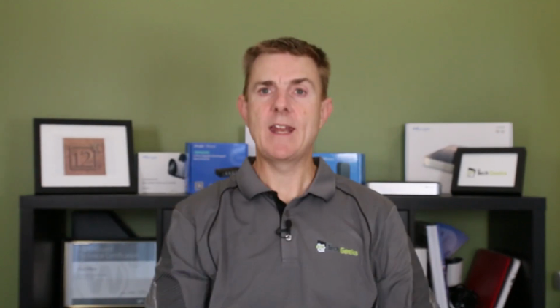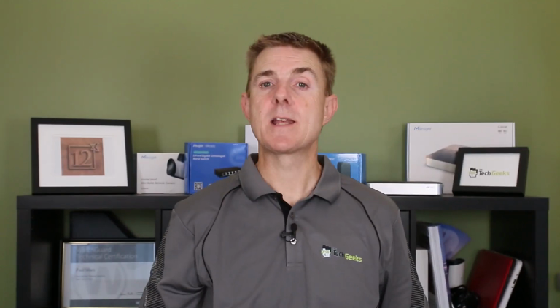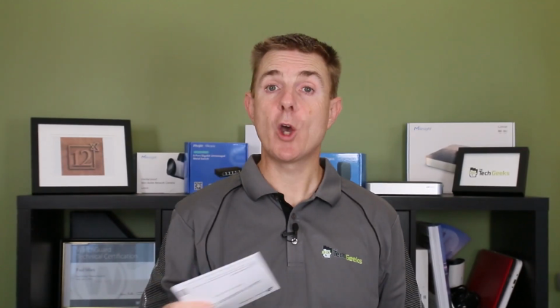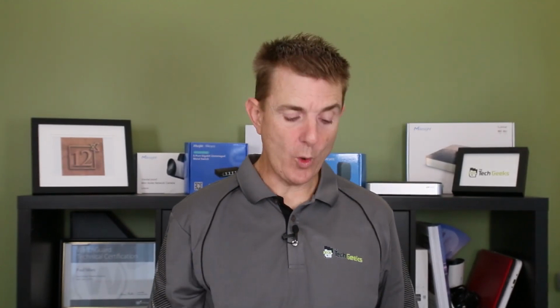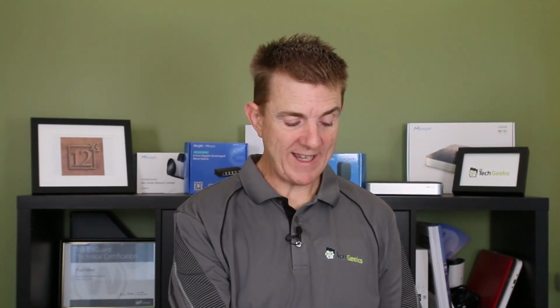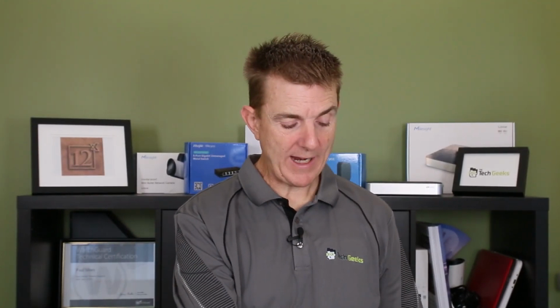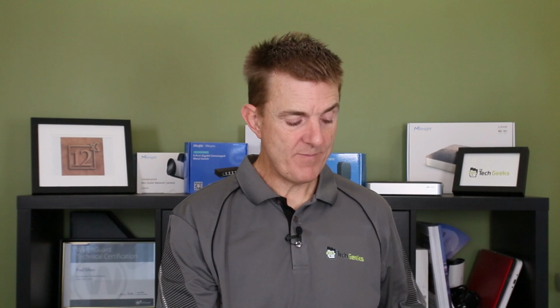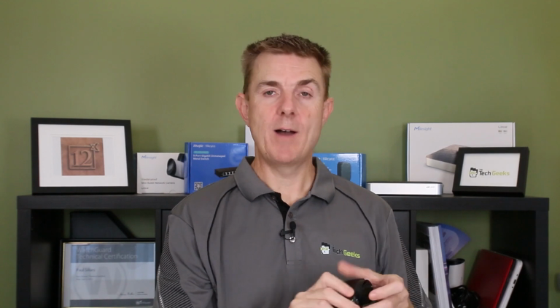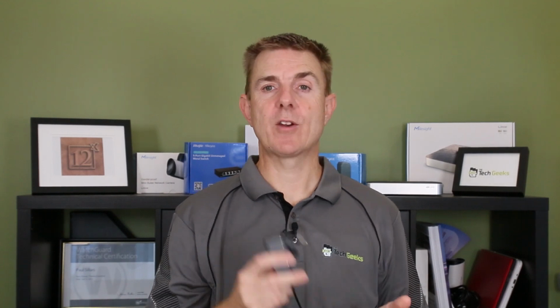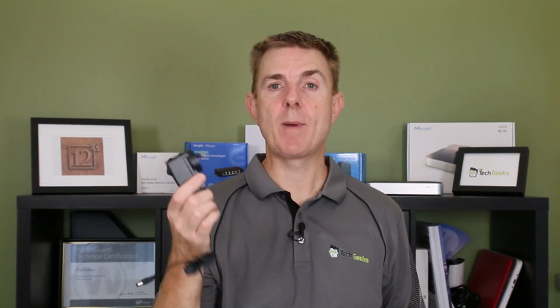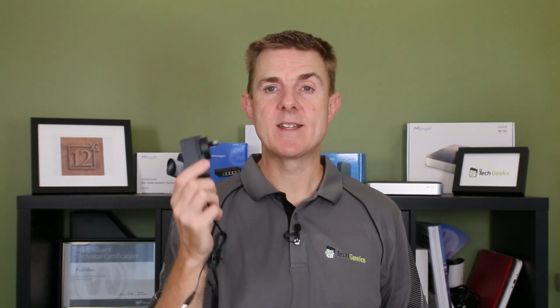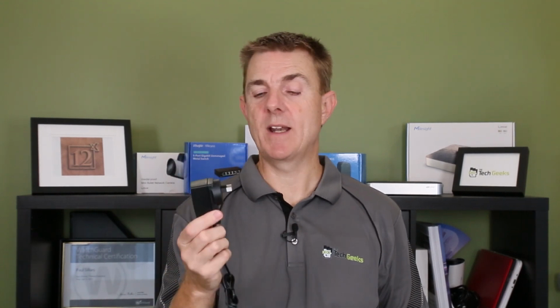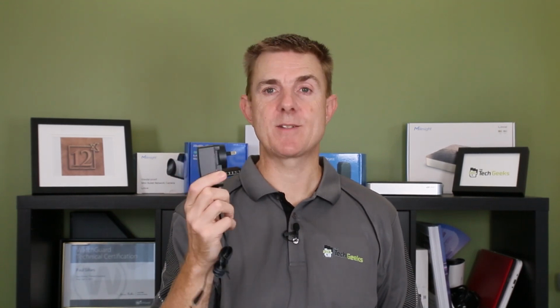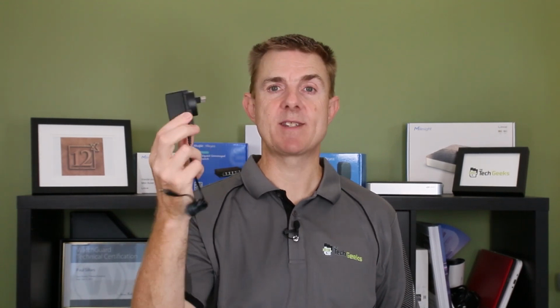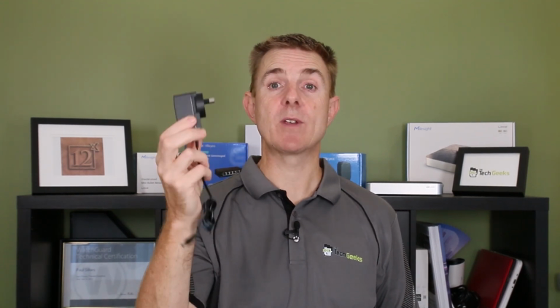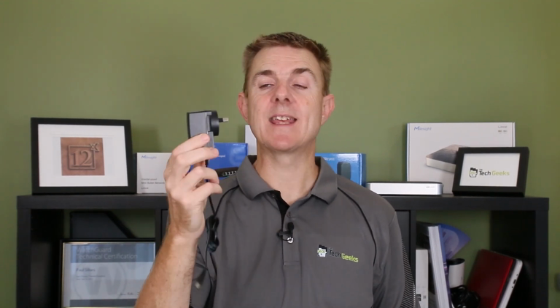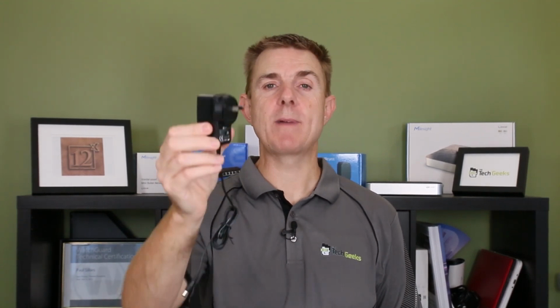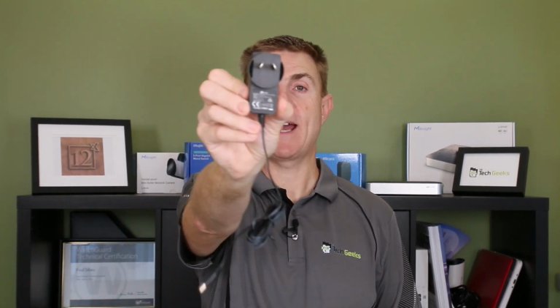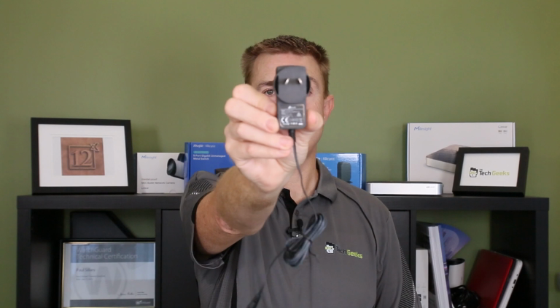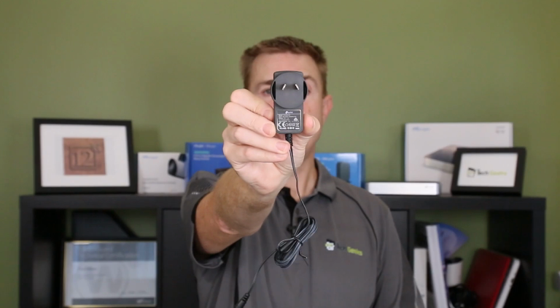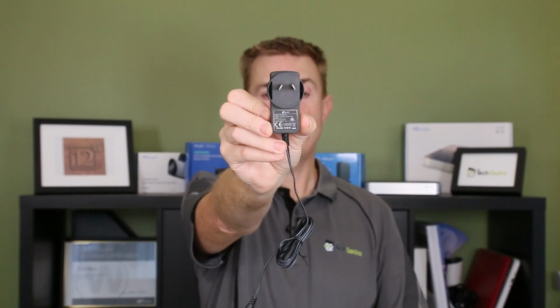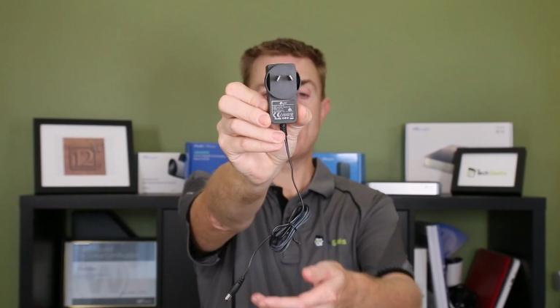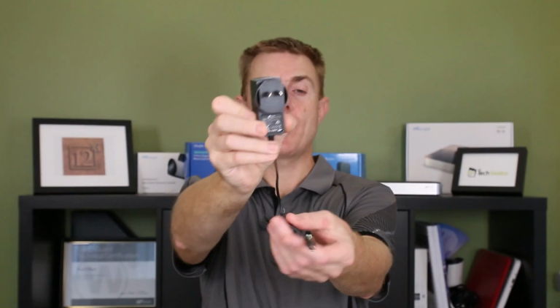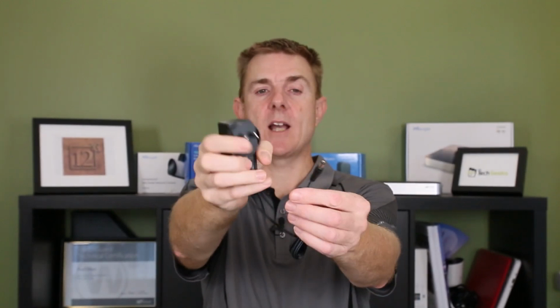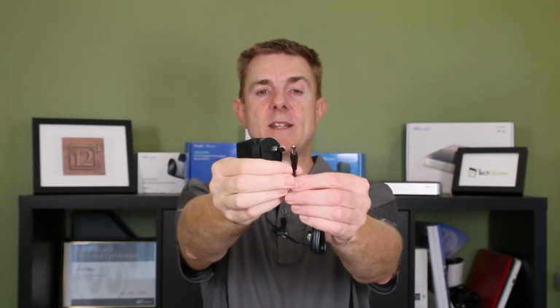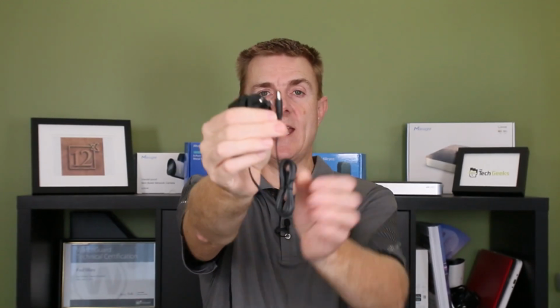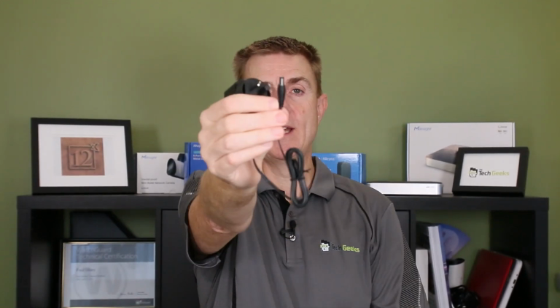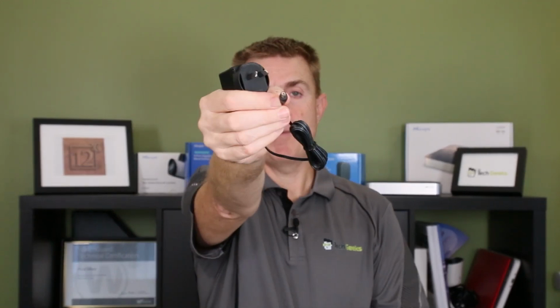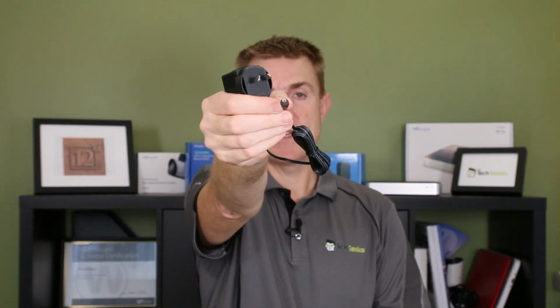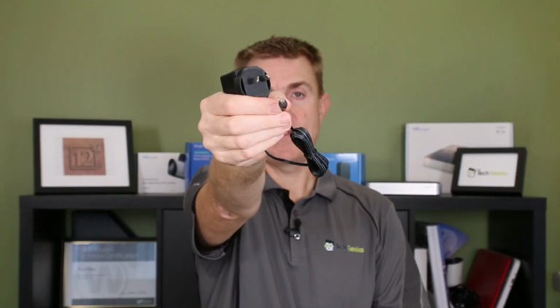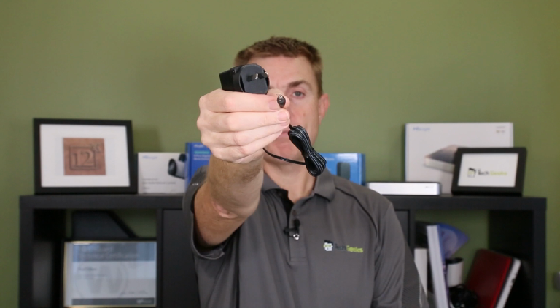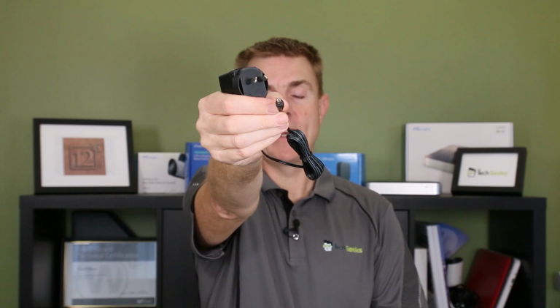This access point is PoE or mains powered. The great thing about these TP-Link access points is they also give you the mains adapter in the box. Here in Australia you'll get a couple of metres of cable and then your power connector.